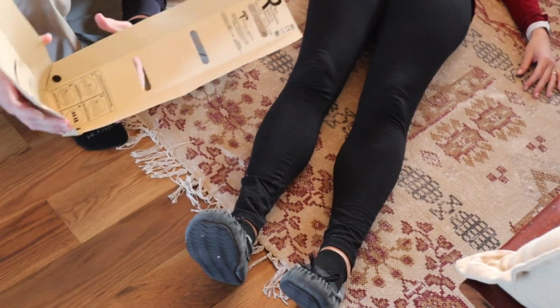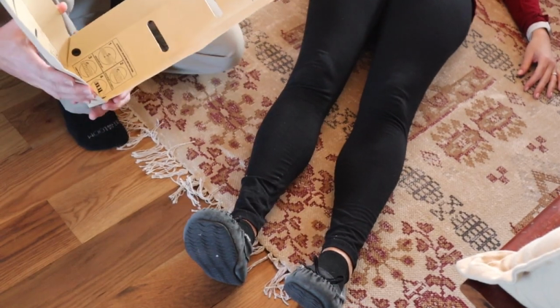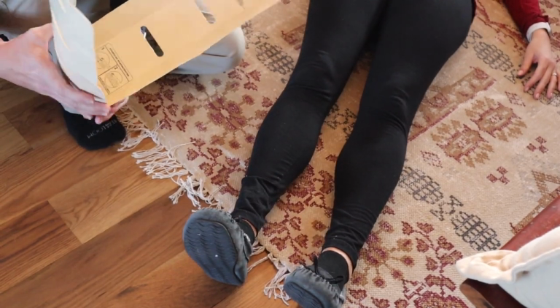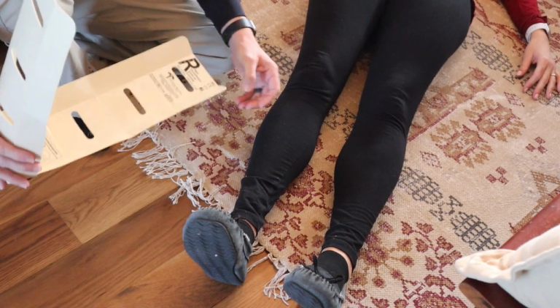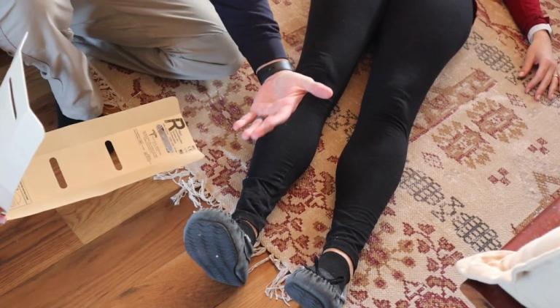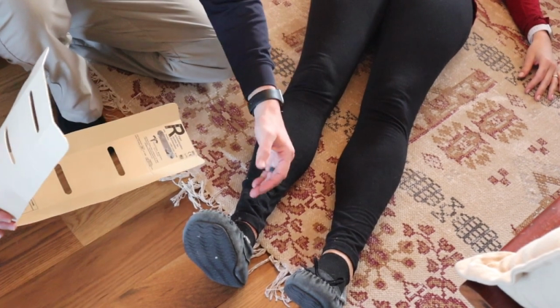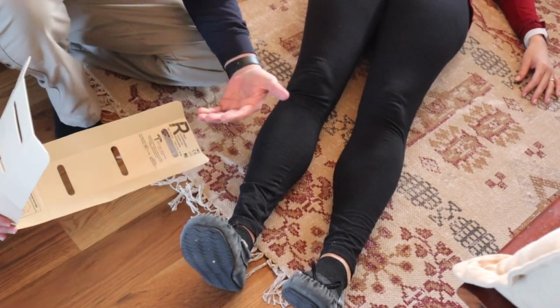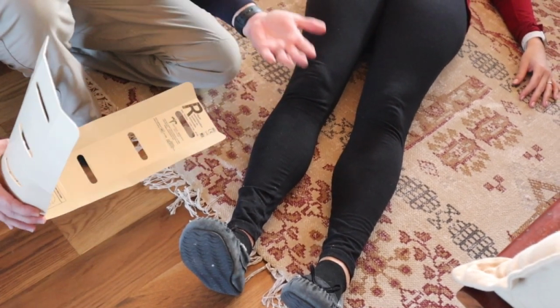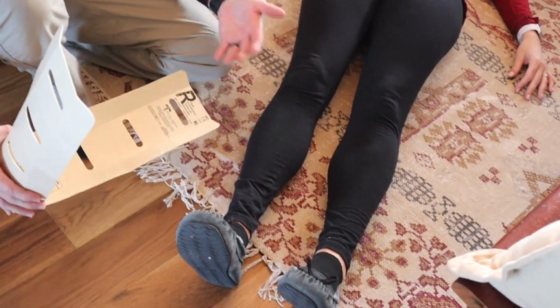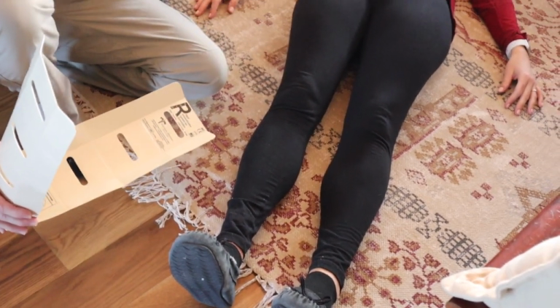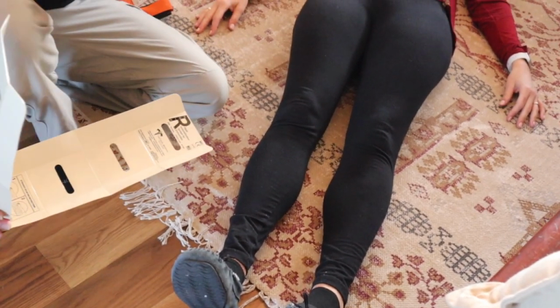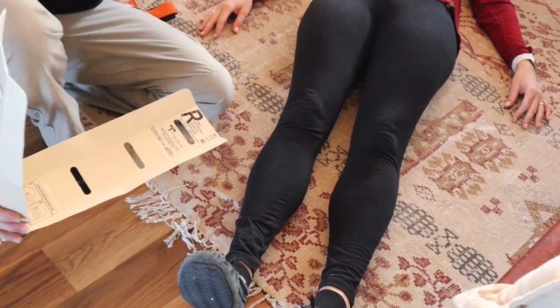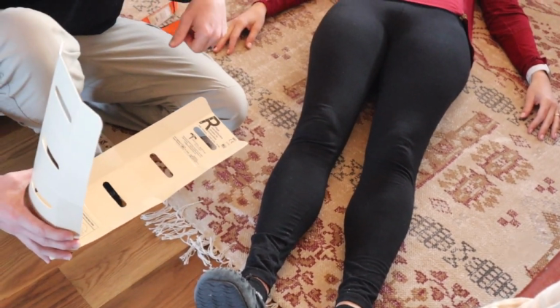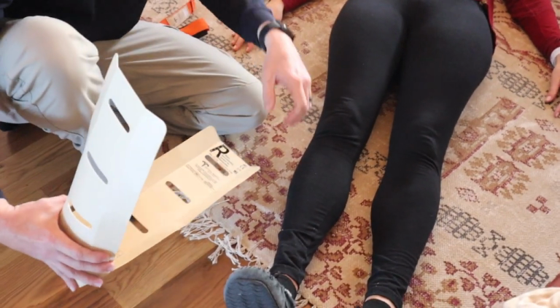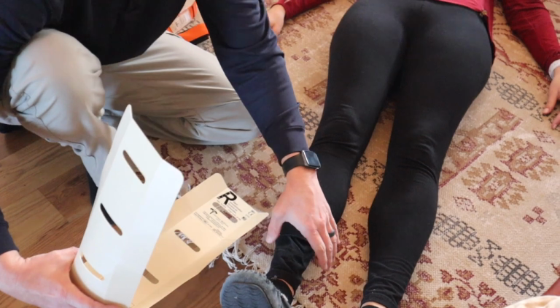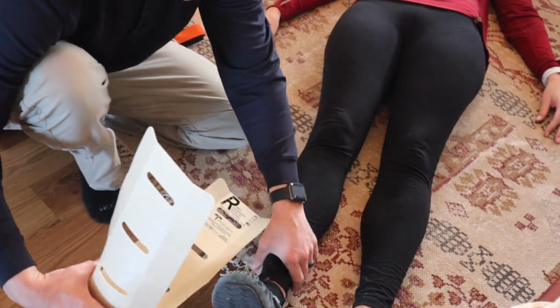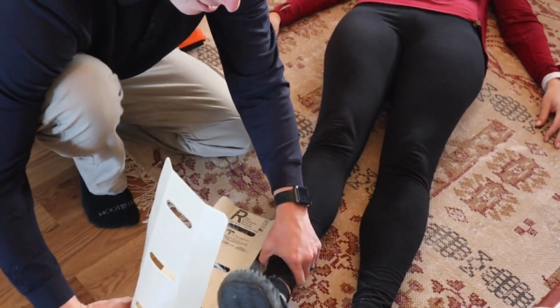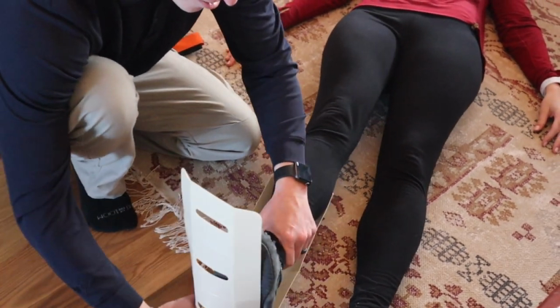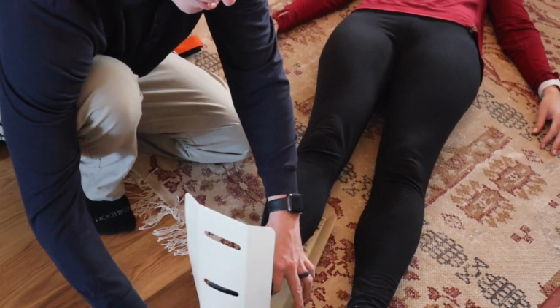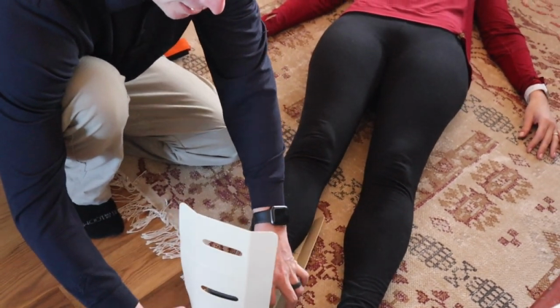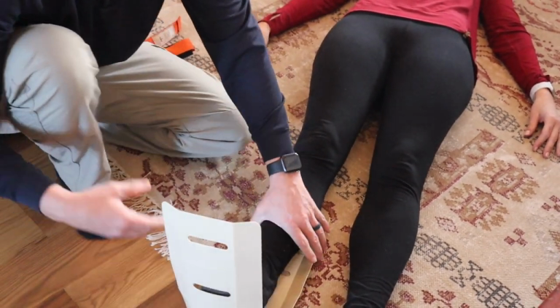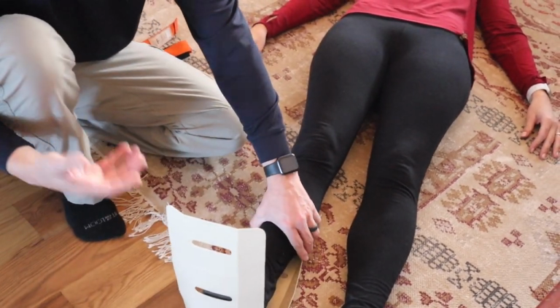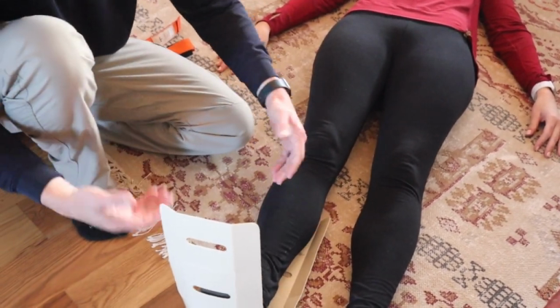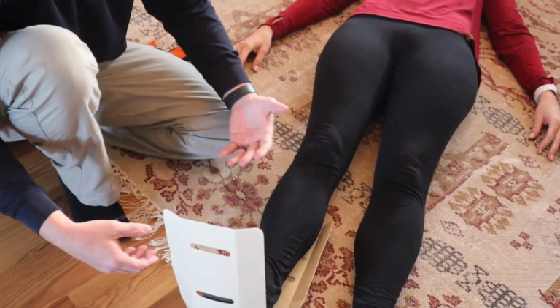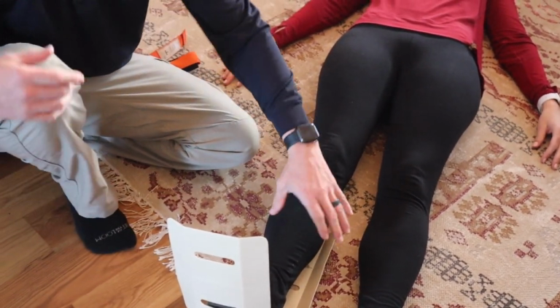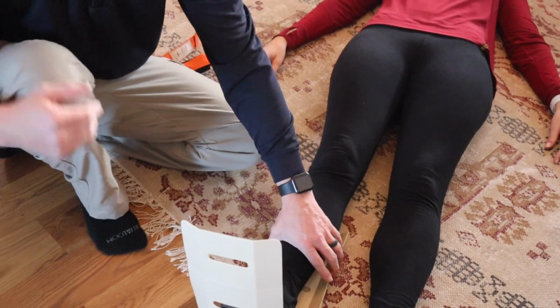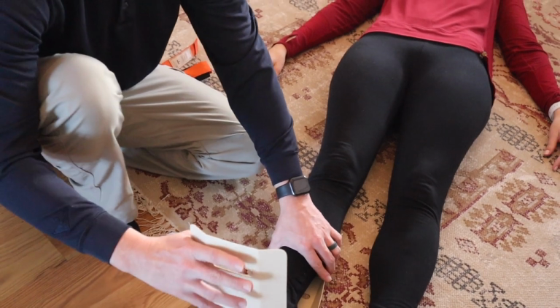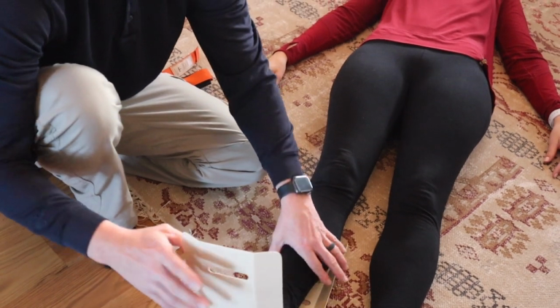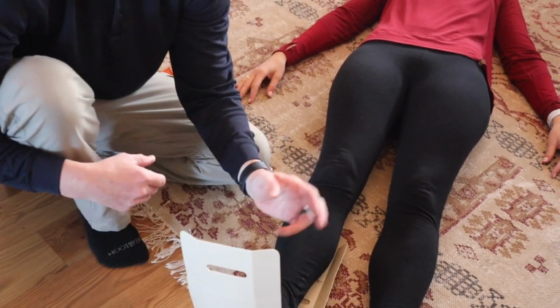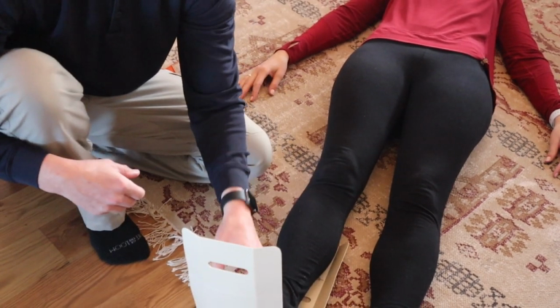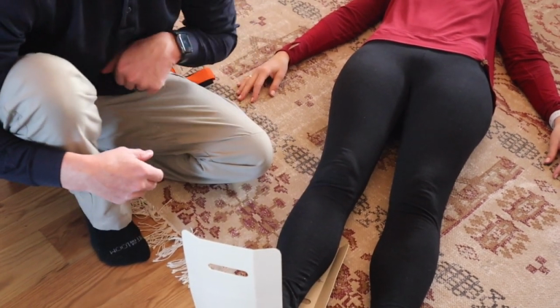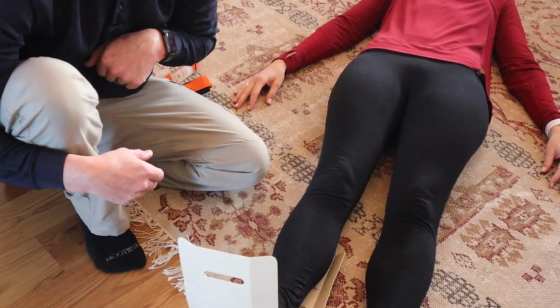Now that we have it at a 90-degree angle already, we can secure the ankle — she fell in the living room. You could use some padding here, like a t-shirt or towel where needed, then wrap and secure it. Check pulse, motor, and sensory again.